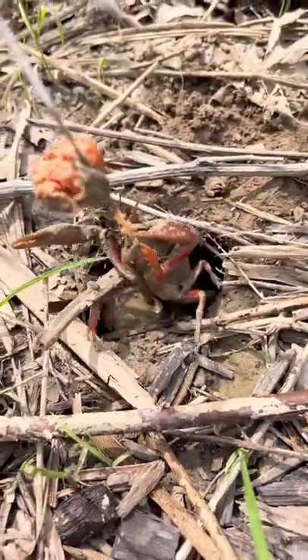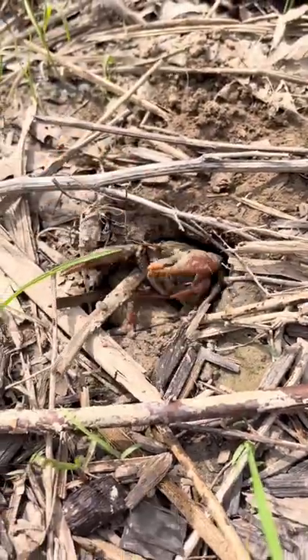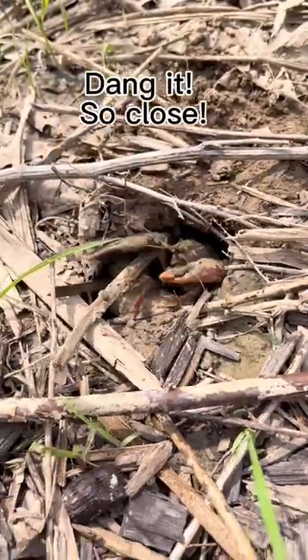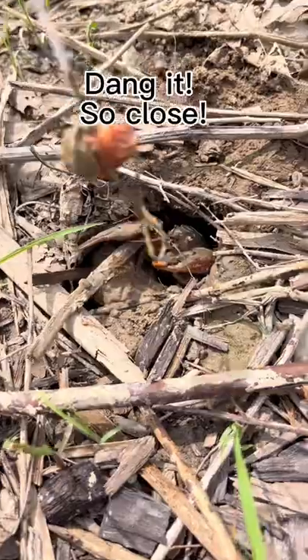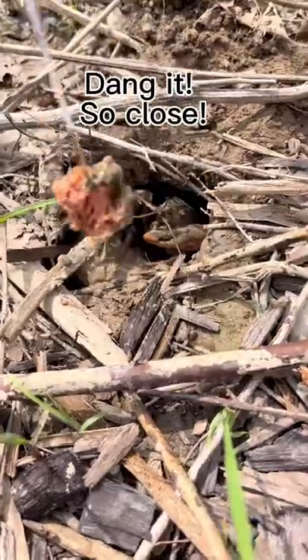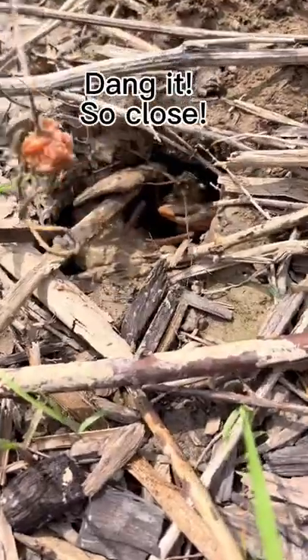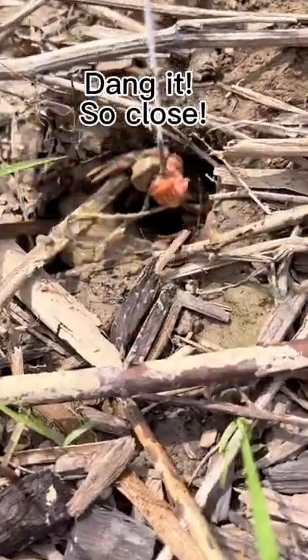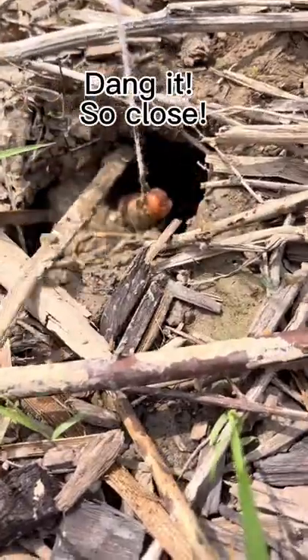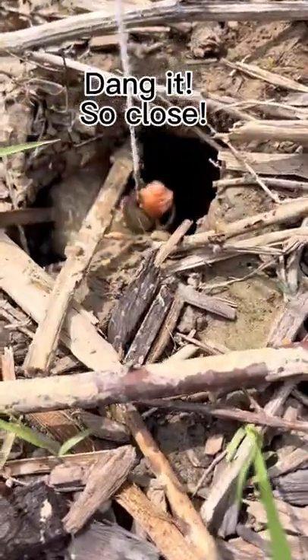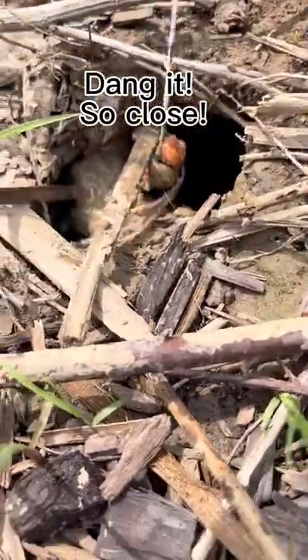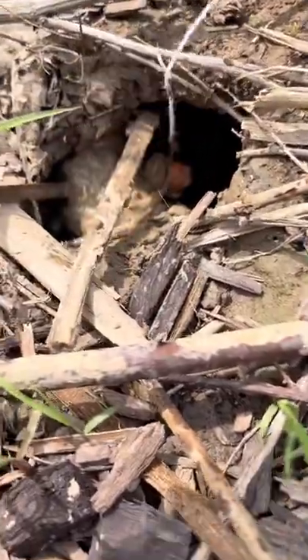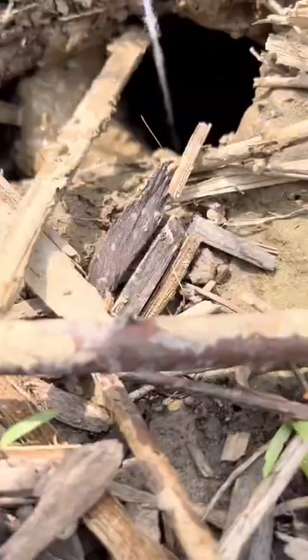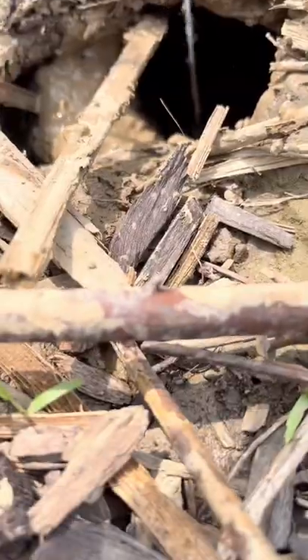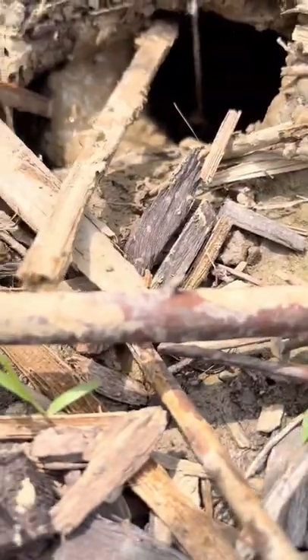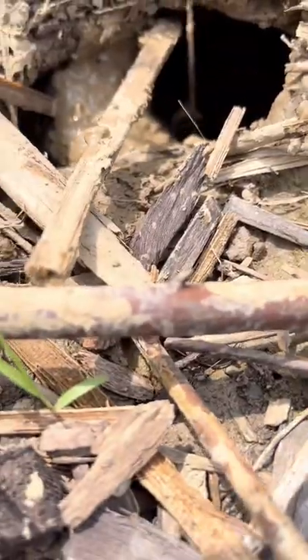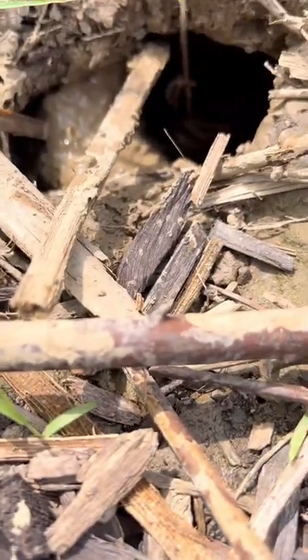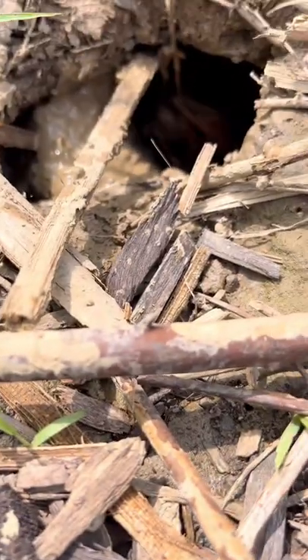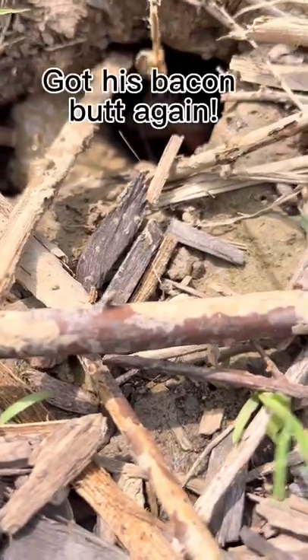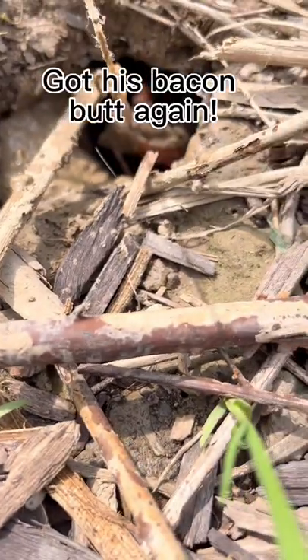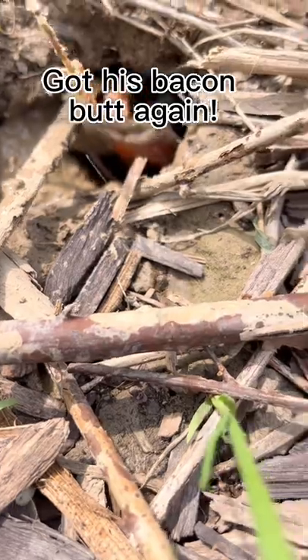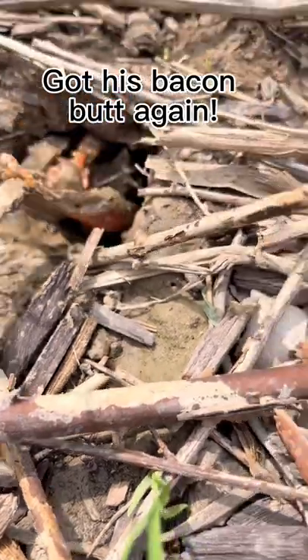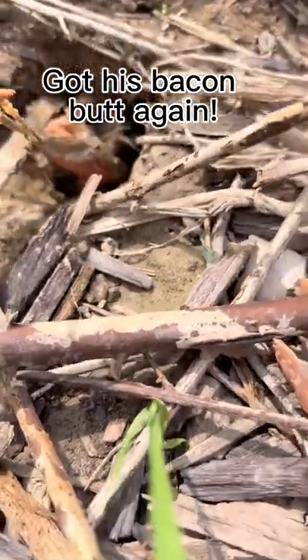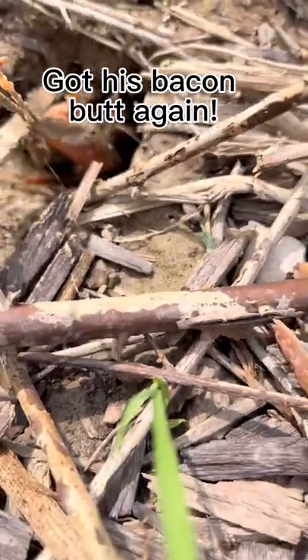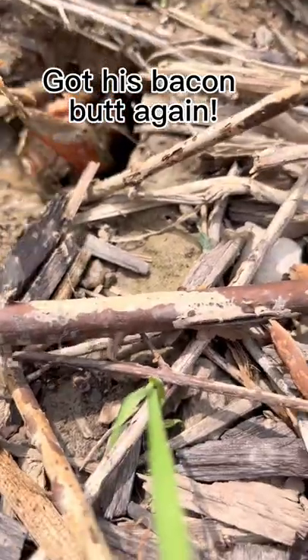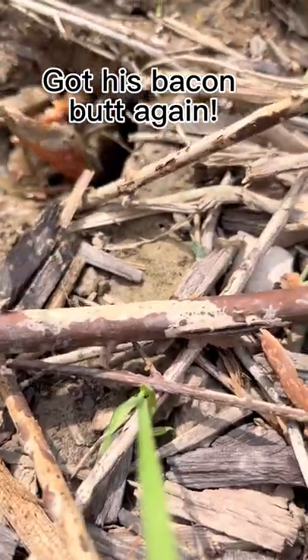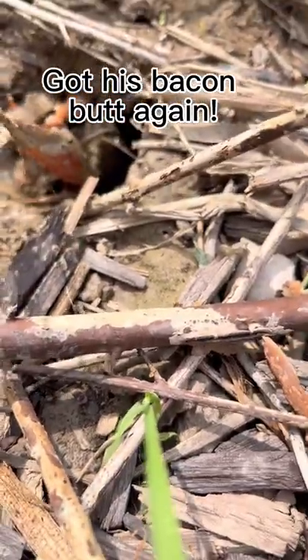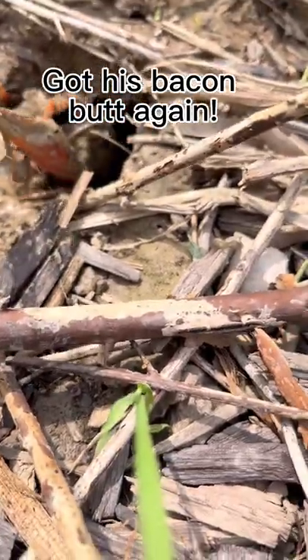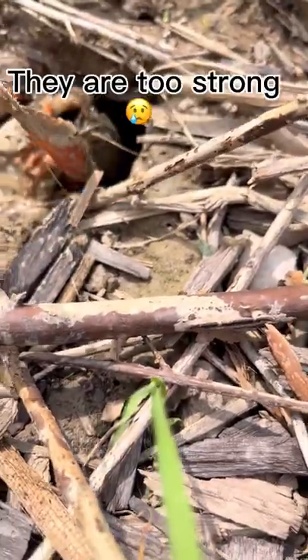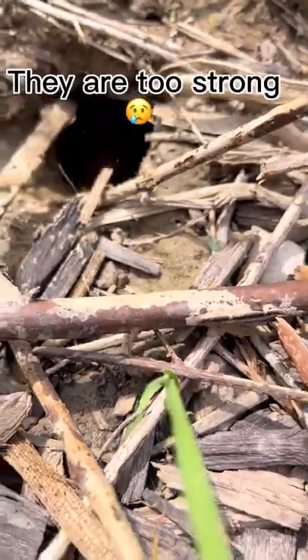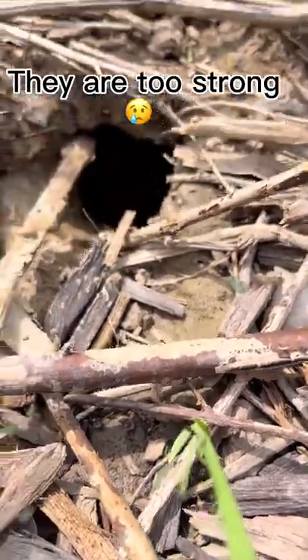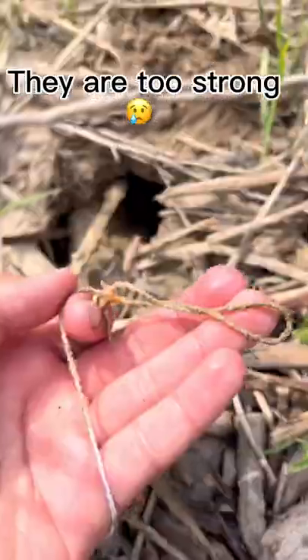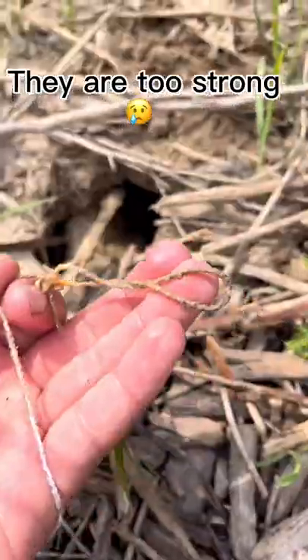Dang it, so close. Got his bait again. They are too strong.